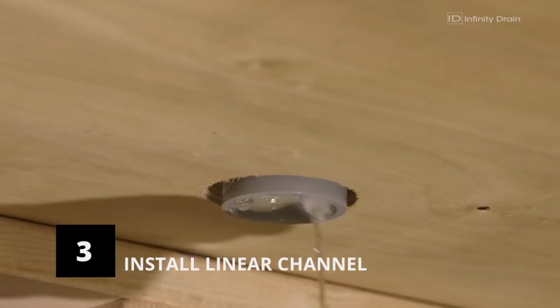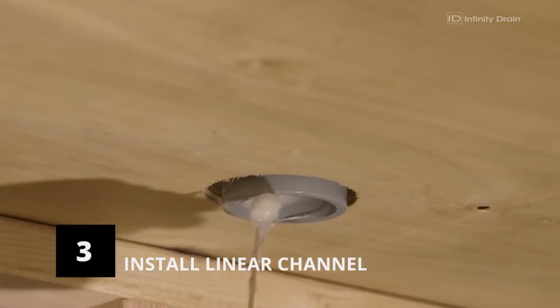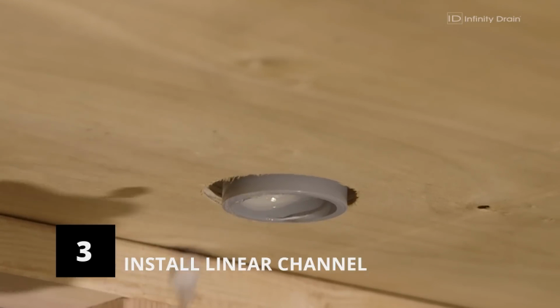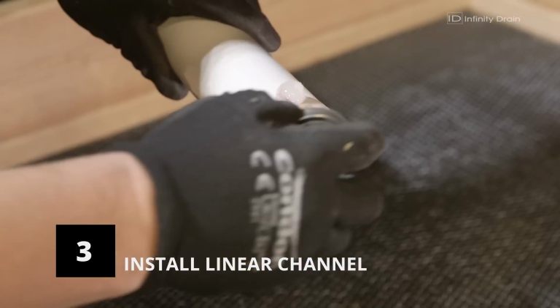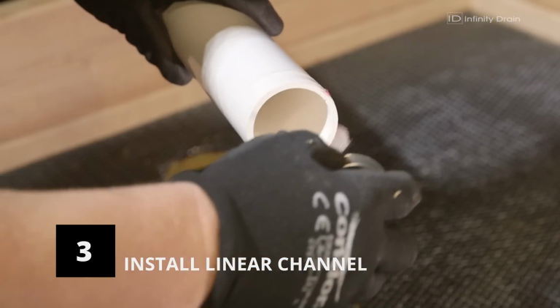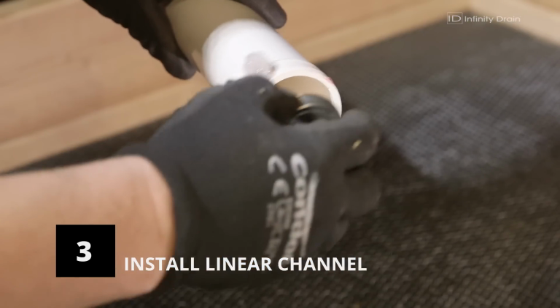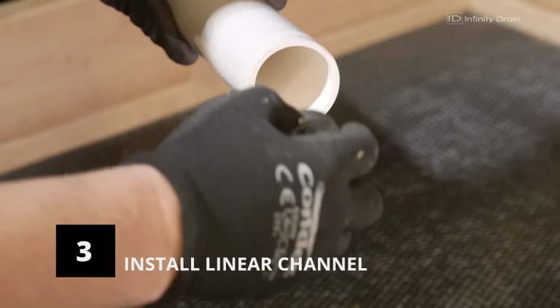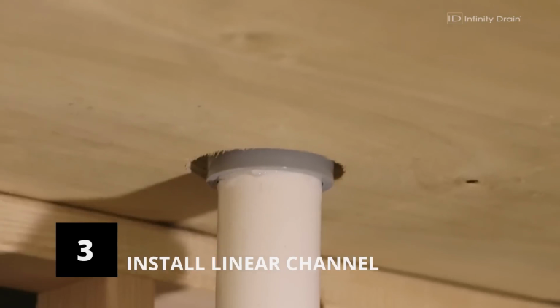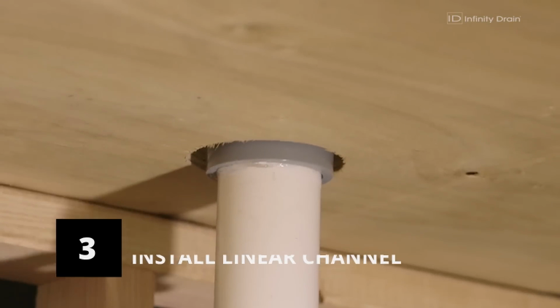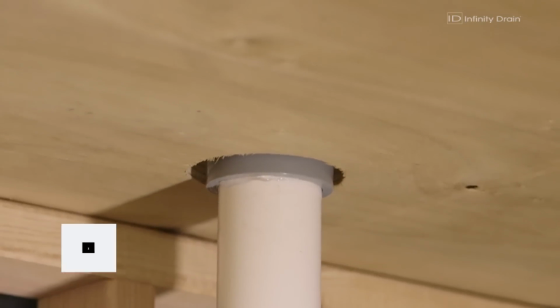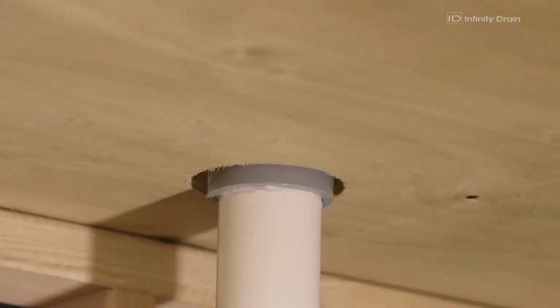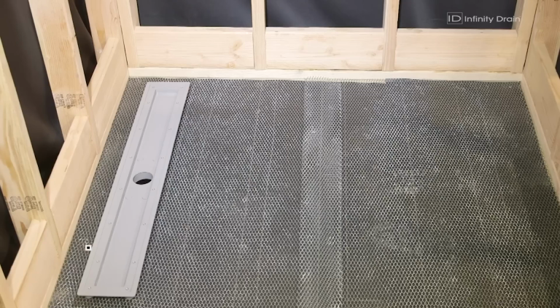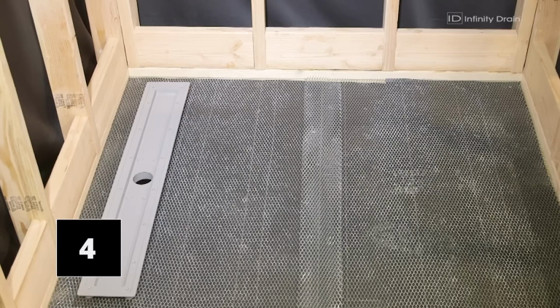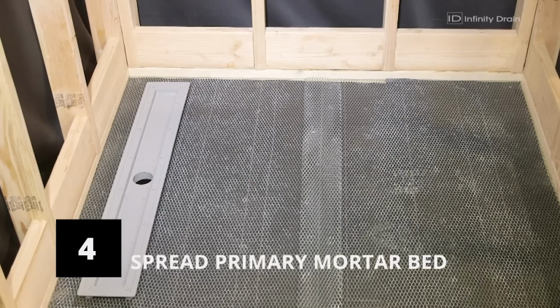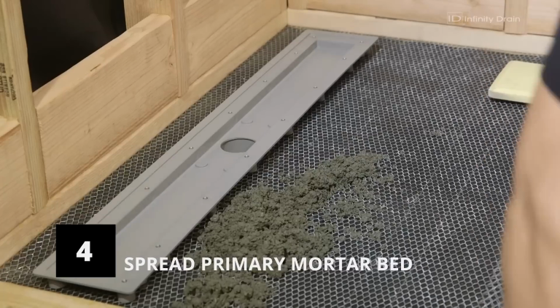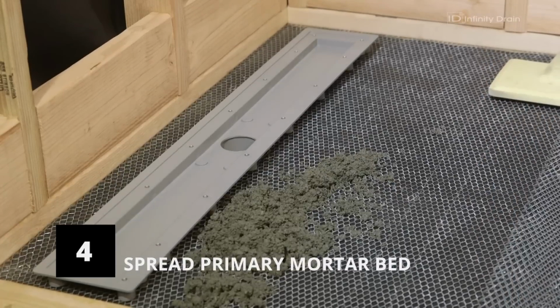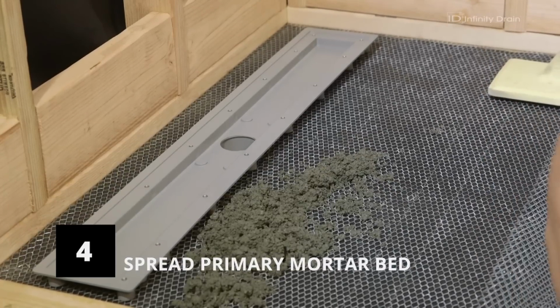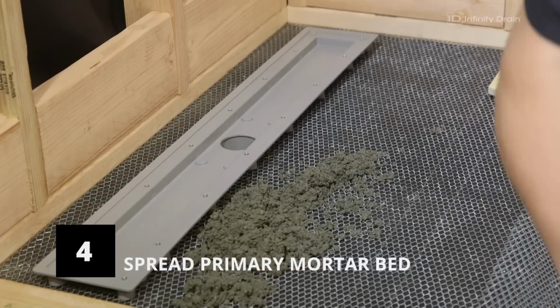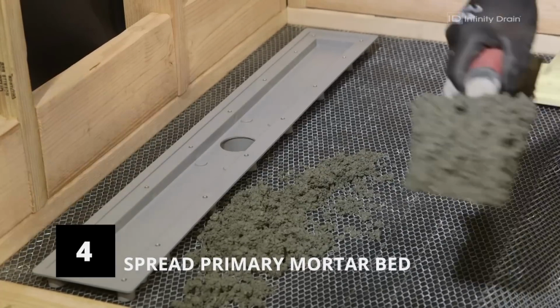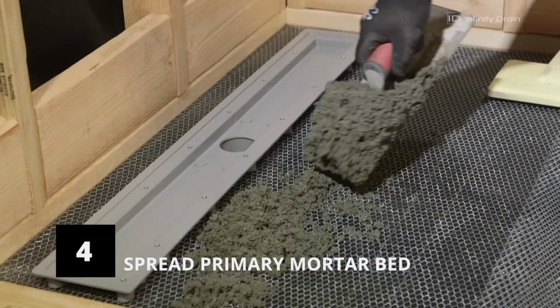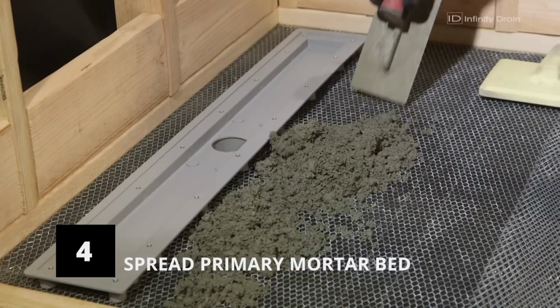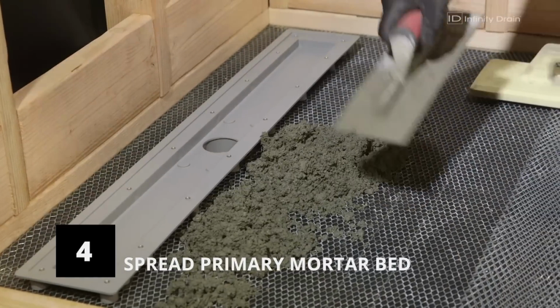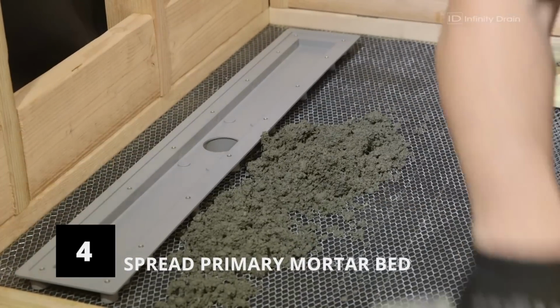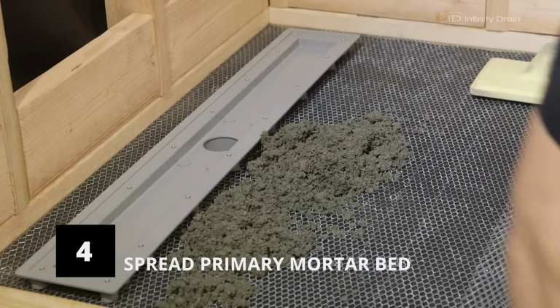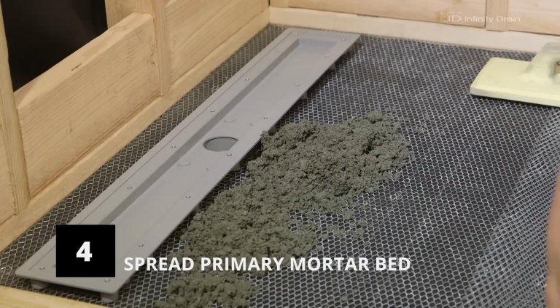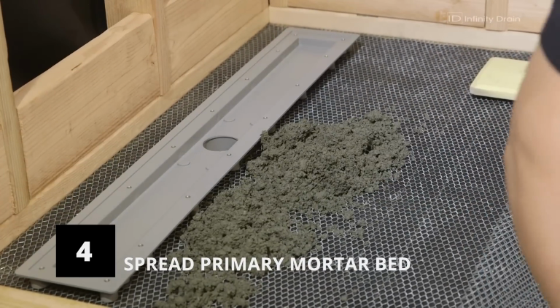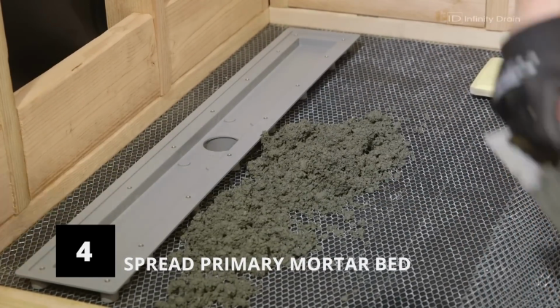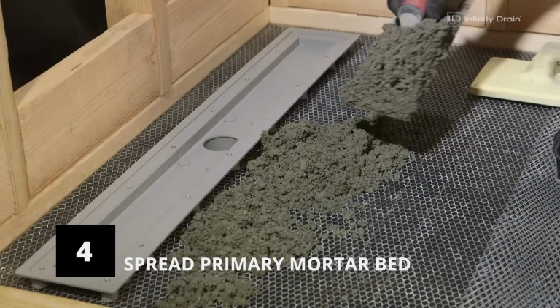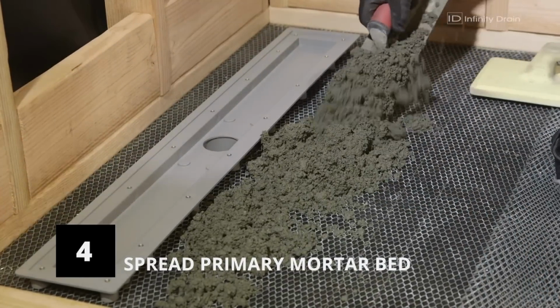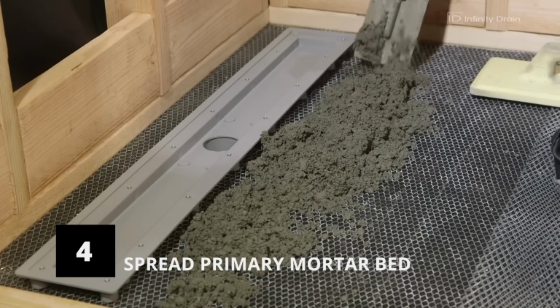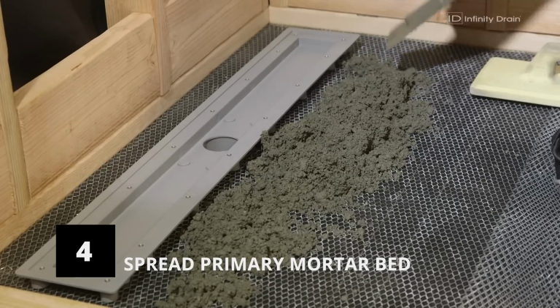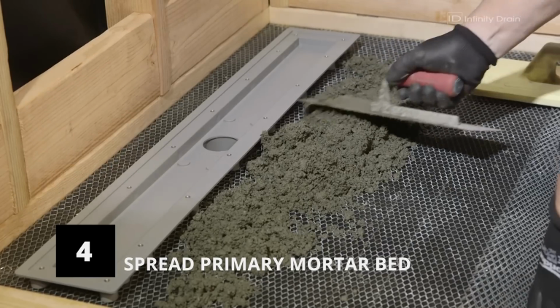Then connect the wasteline to the outlet of the drain channel using the appropriate primer and glue. Spread a layer of dry pack mortar around the drain and up to the flange of the linear drain channel, ensuring all areas under and around the channel are backfilled.